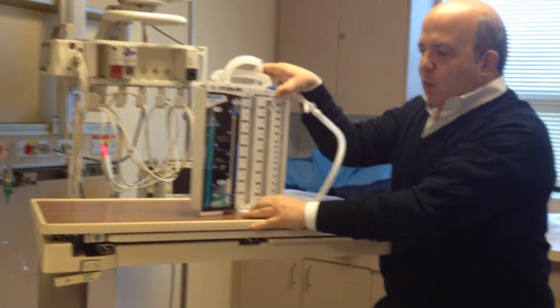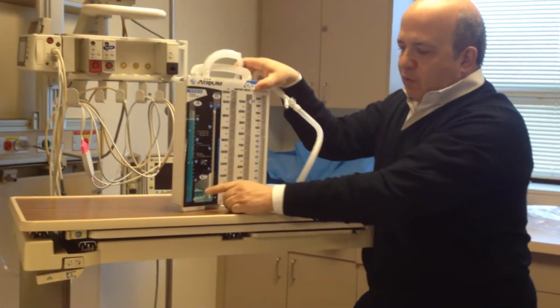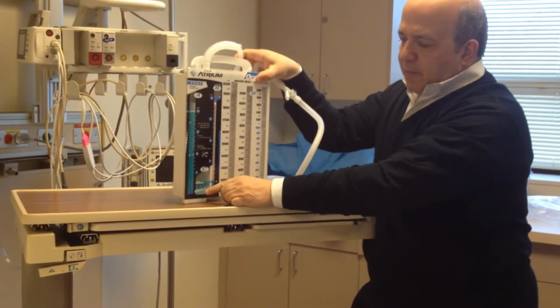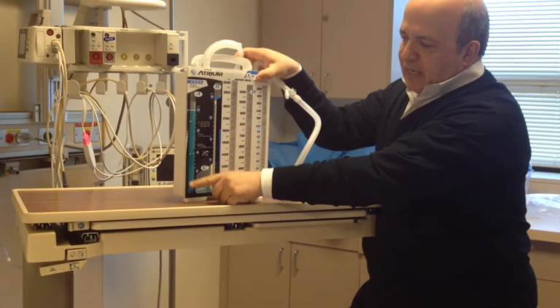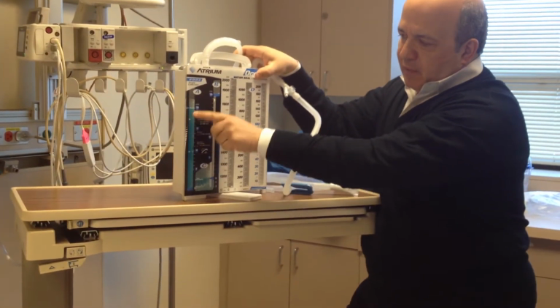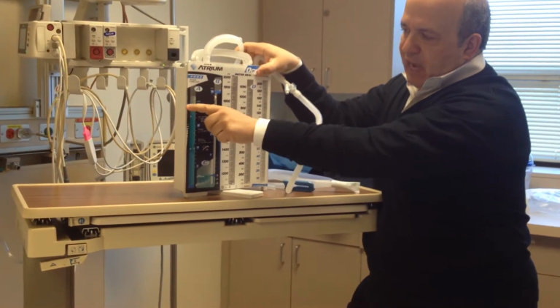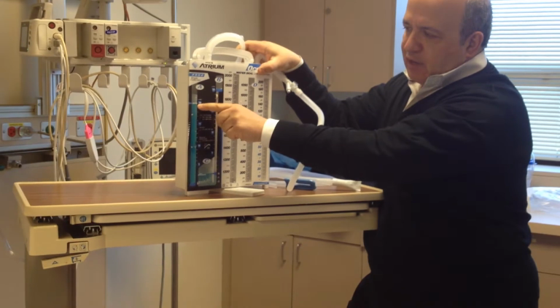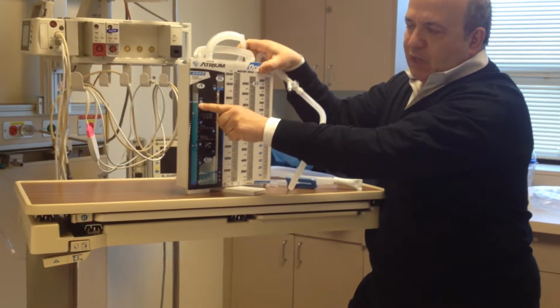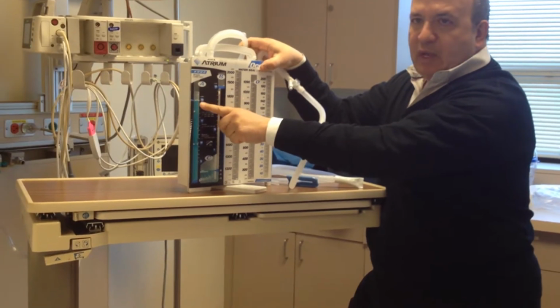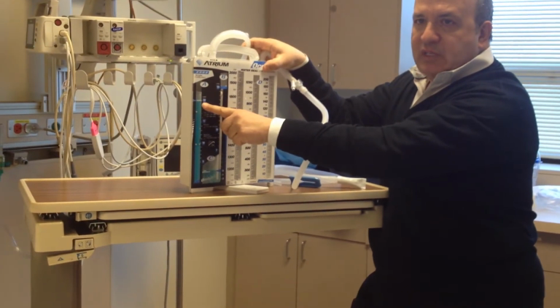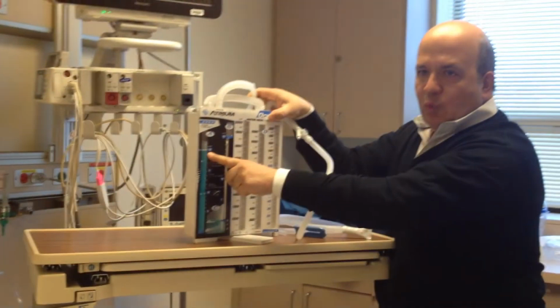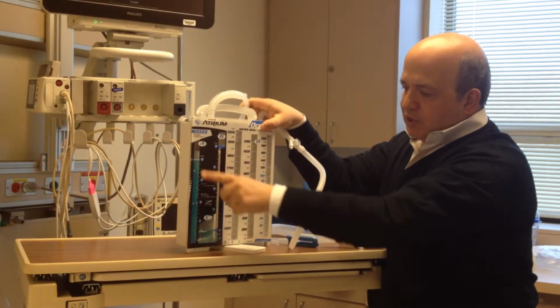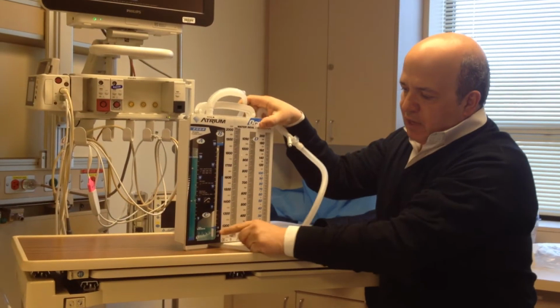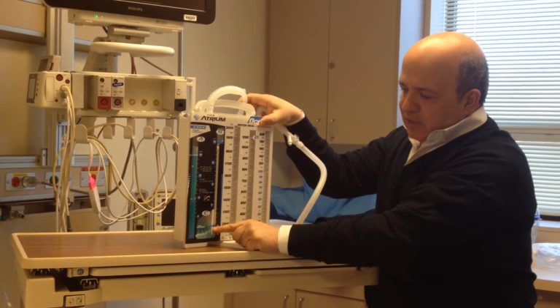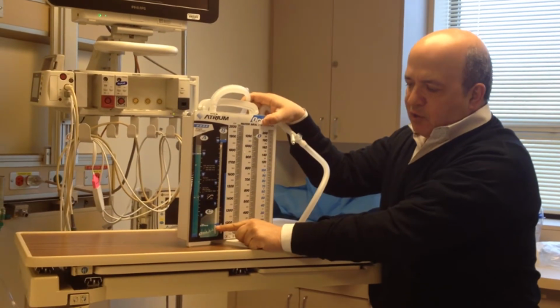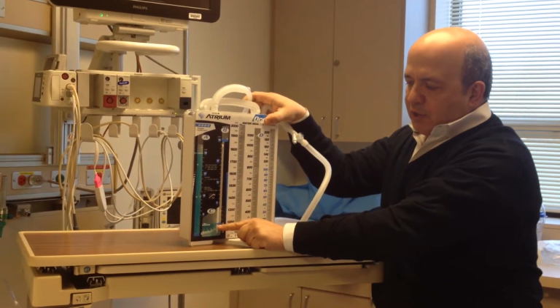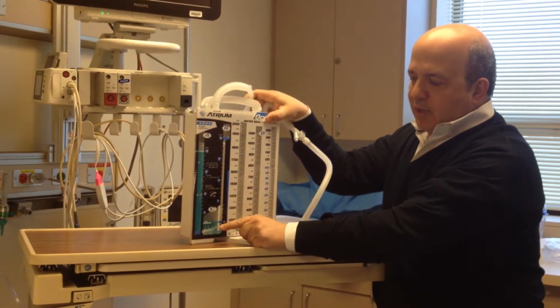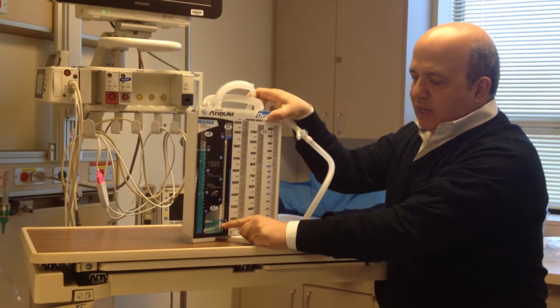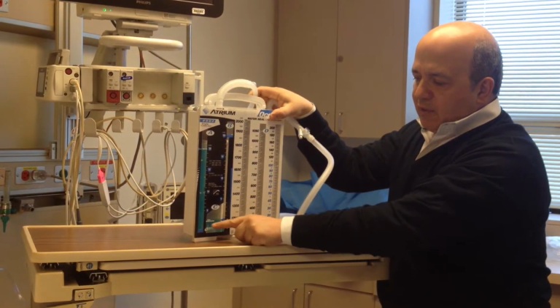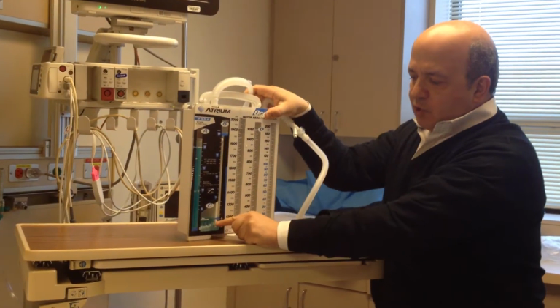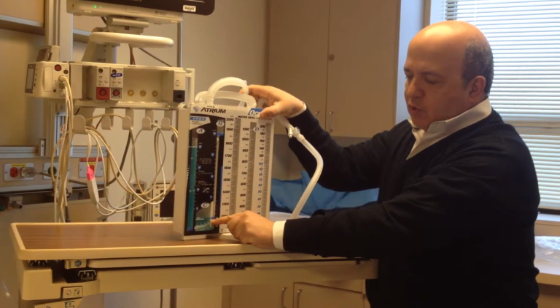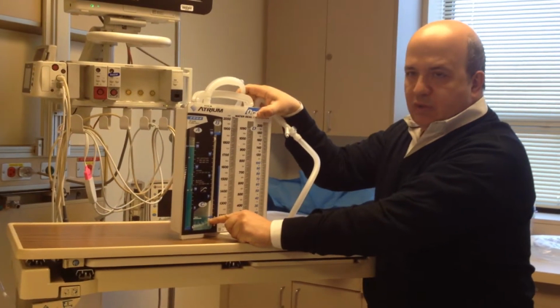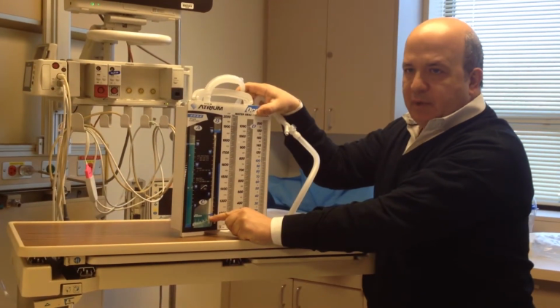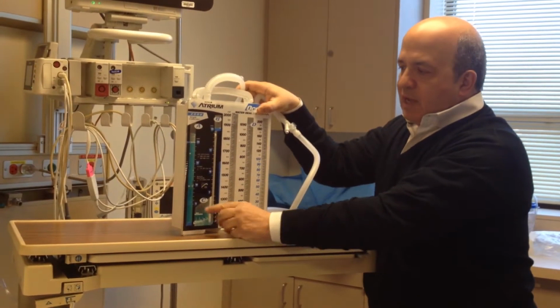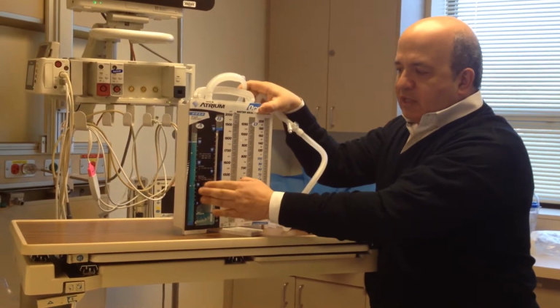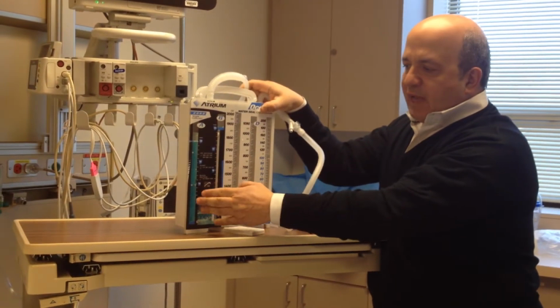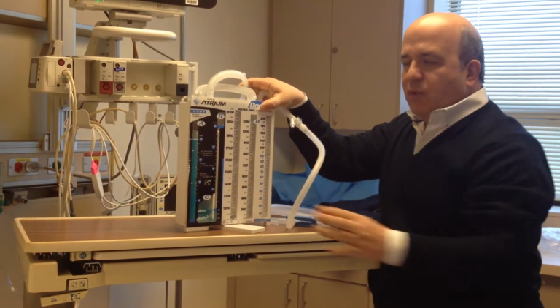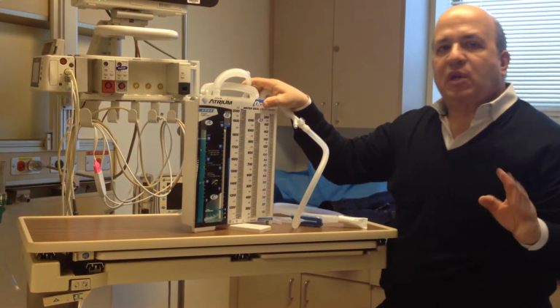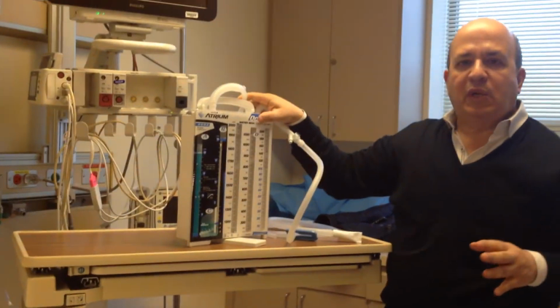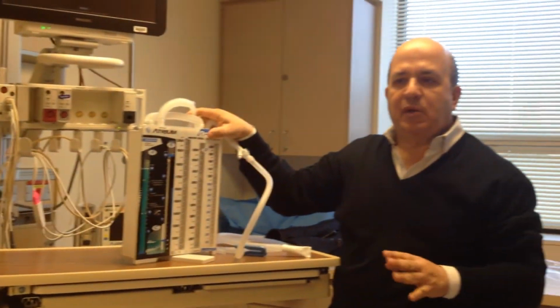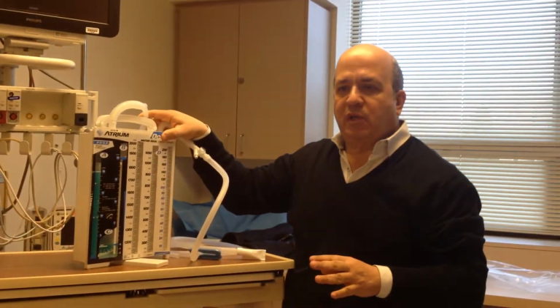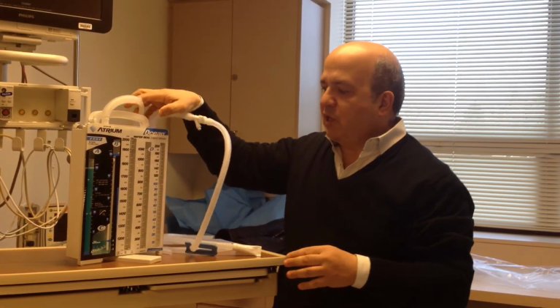When you fill it up, it has to be filled up to this line. This gives you 20 centimeters of water suction. This line here is the water seal — I'll explain that in a second. This goes to 2 centimeters. This level has to be 20 centimeters of continuous suction.